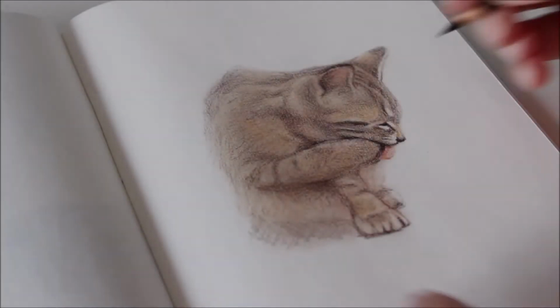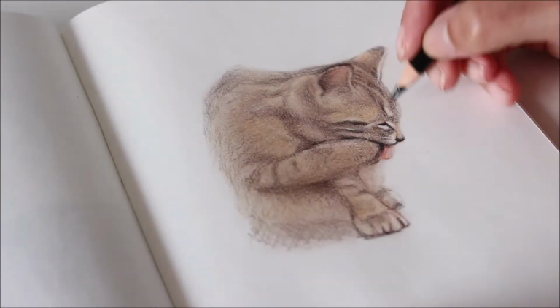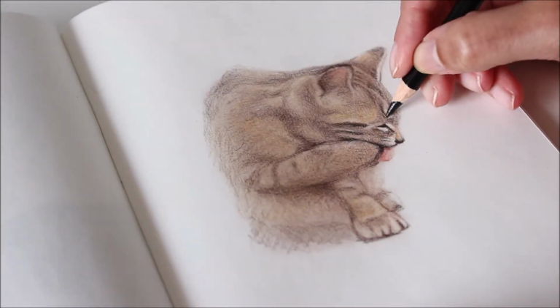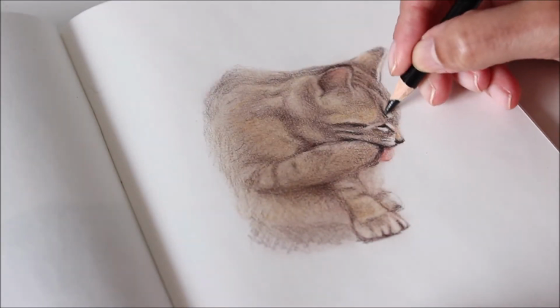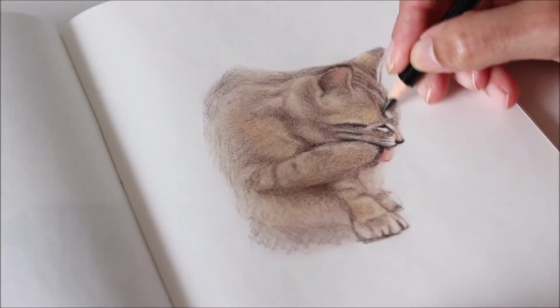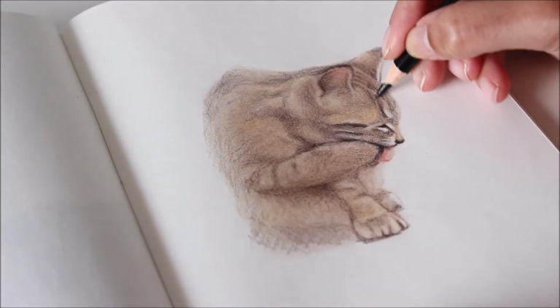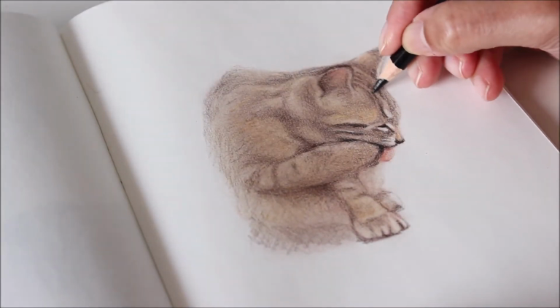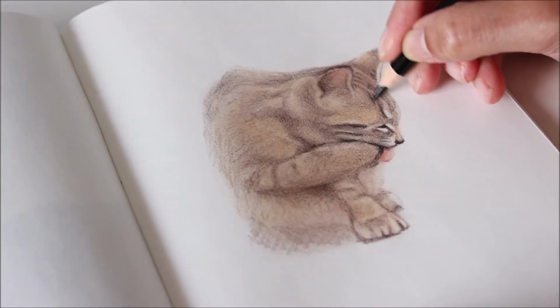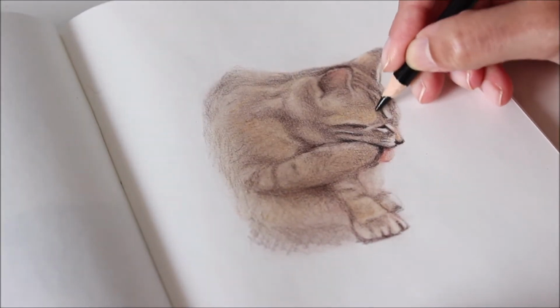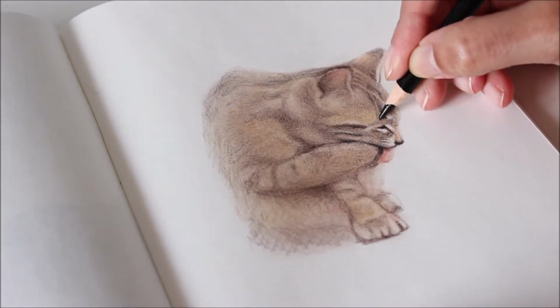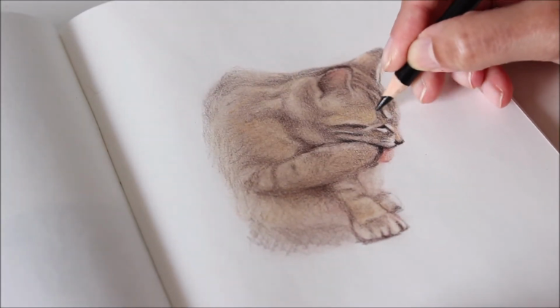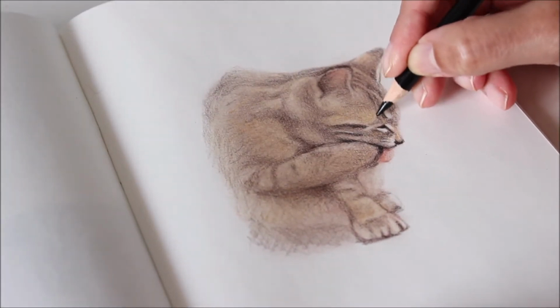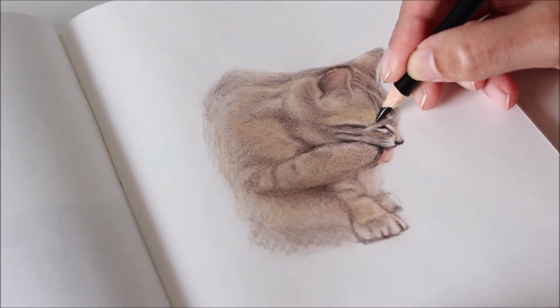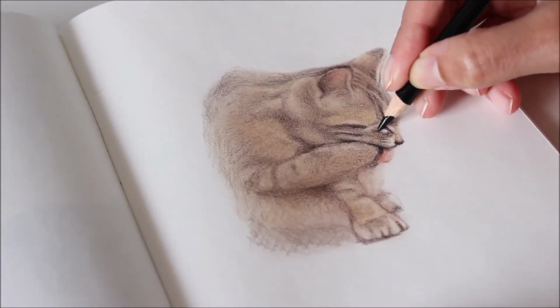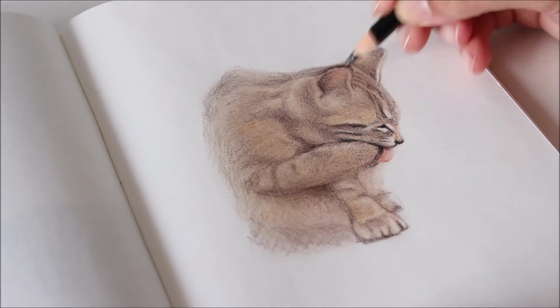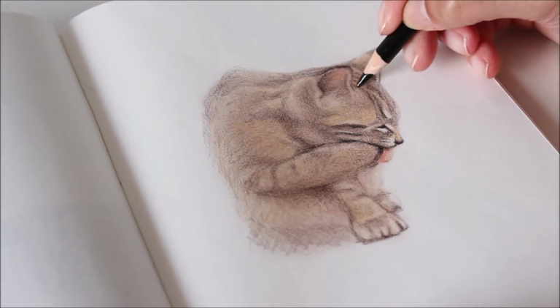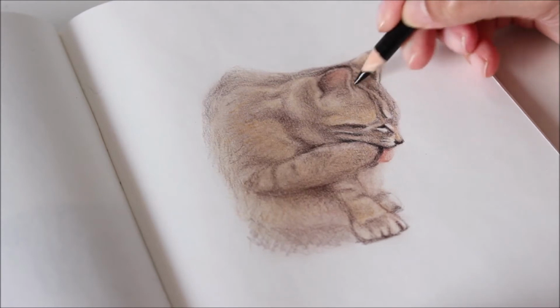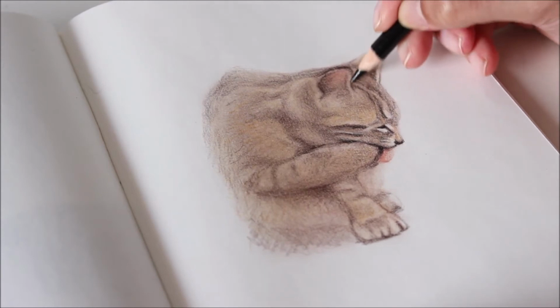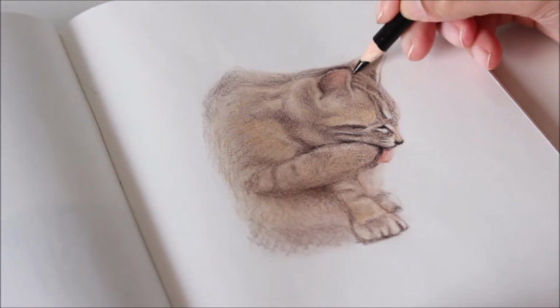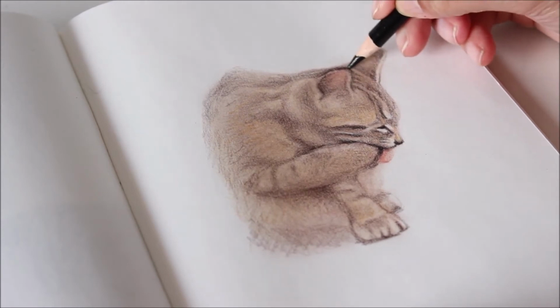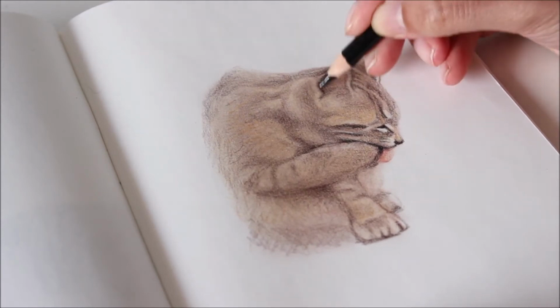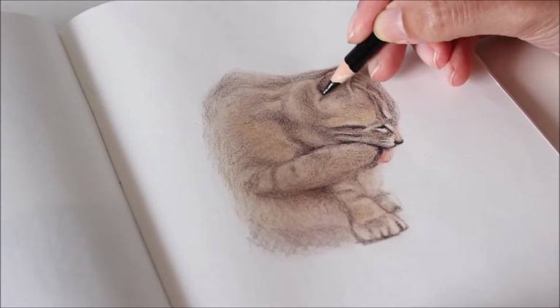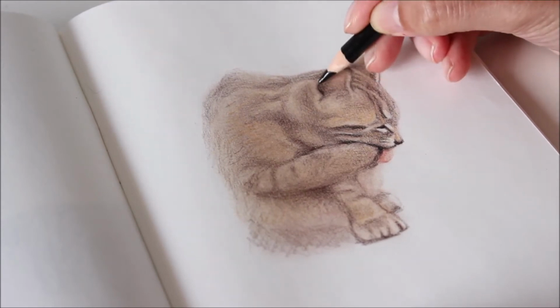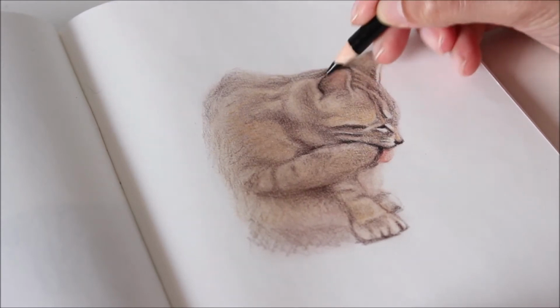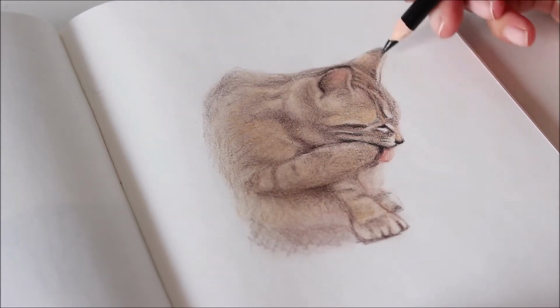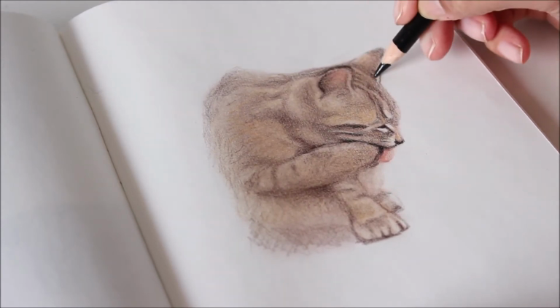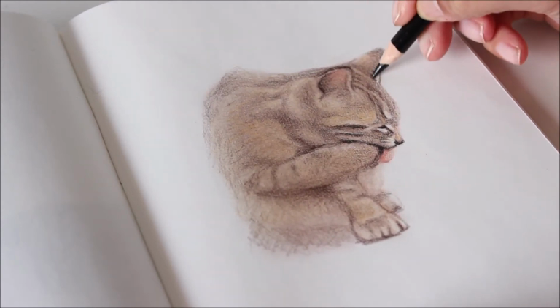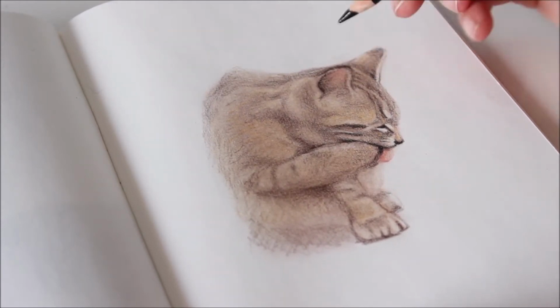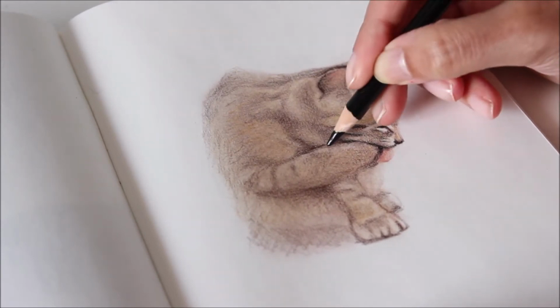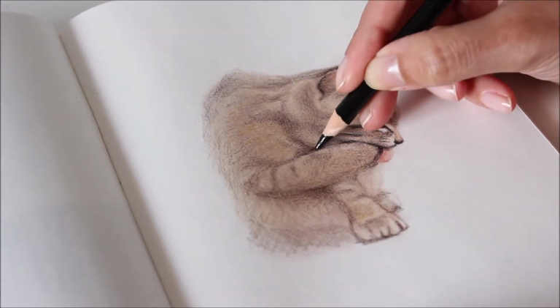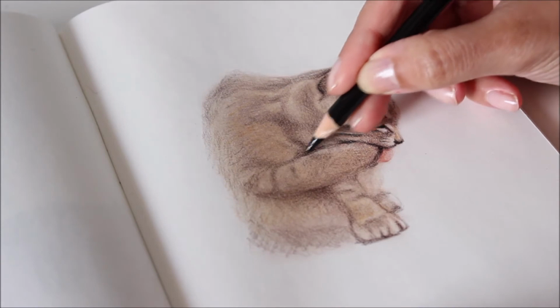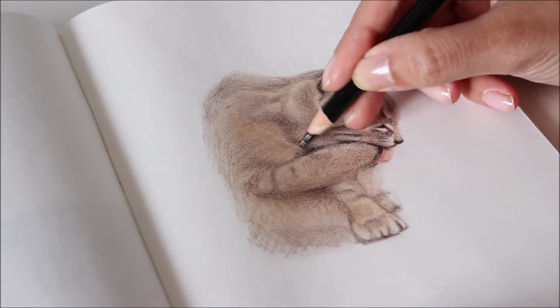Drawing in a way that brings your subject's personality to life and tells a story in the process requires observation and technique. In this video I'll show you how to do that with colored pencils.